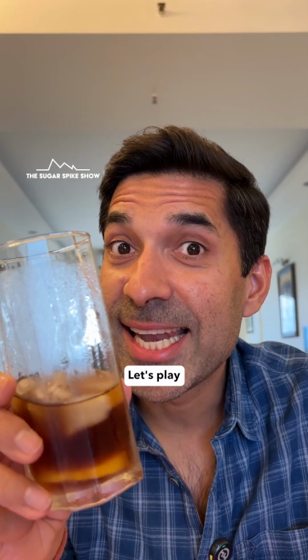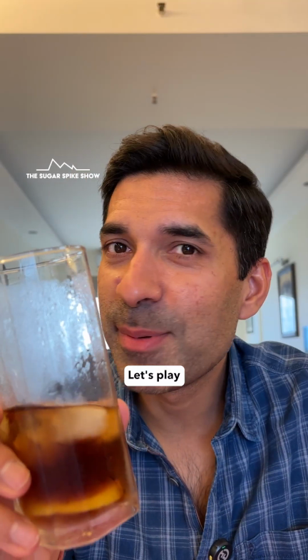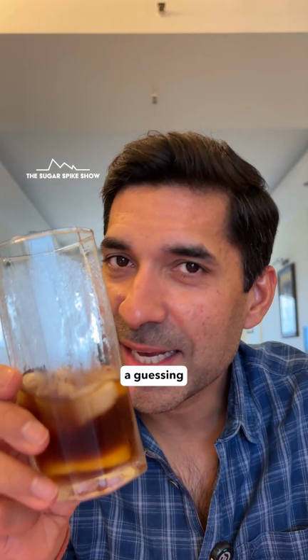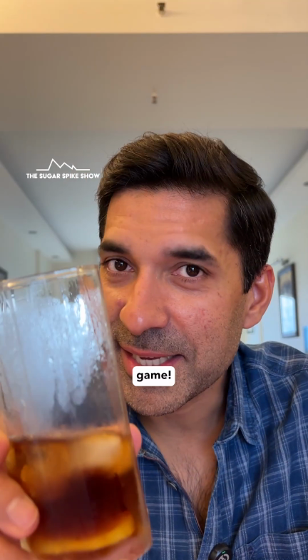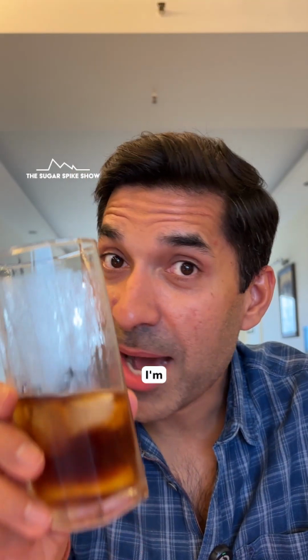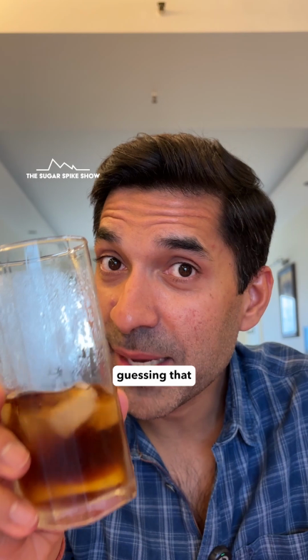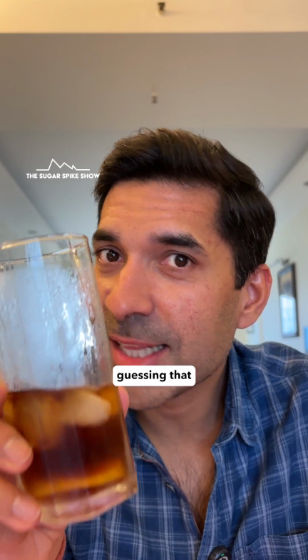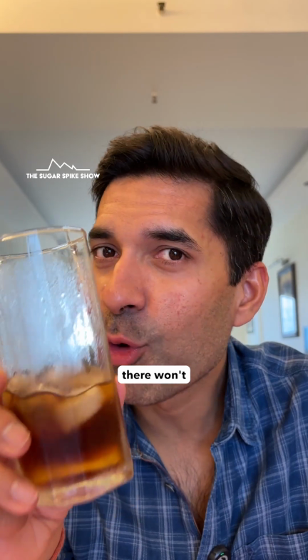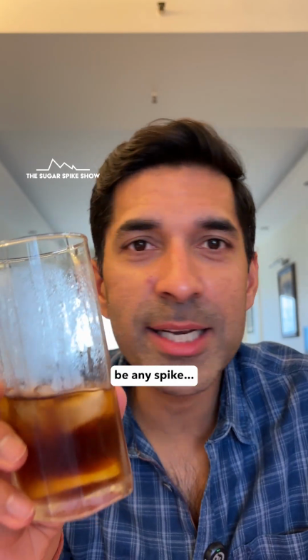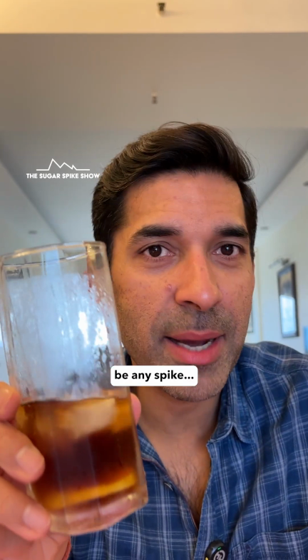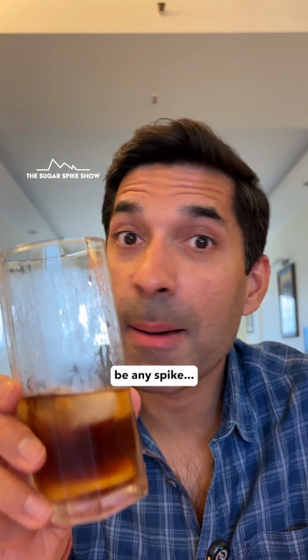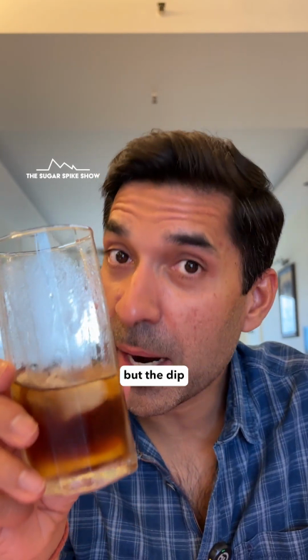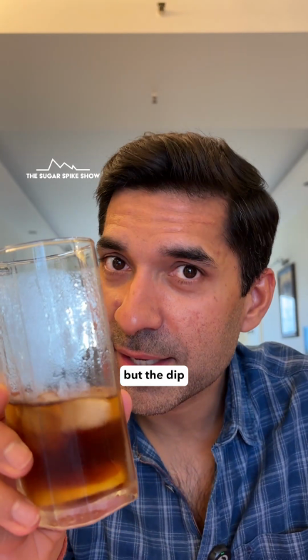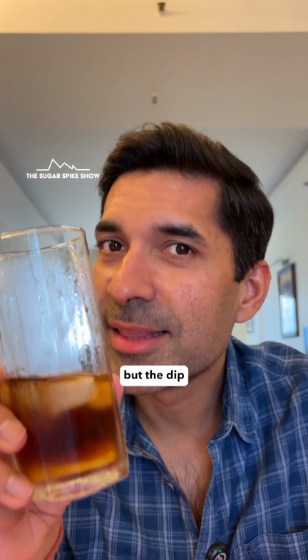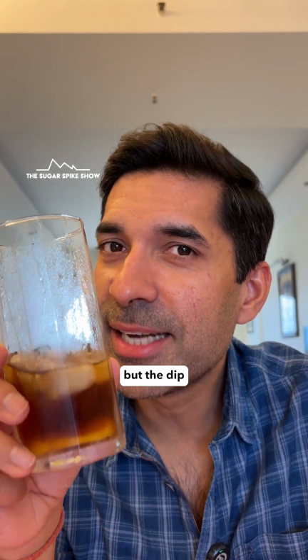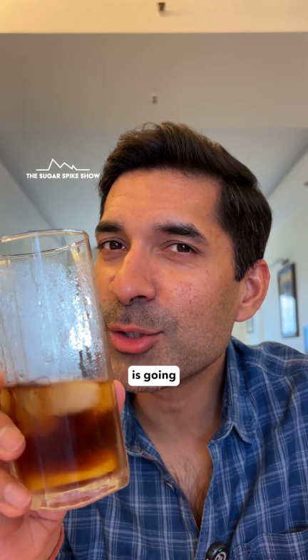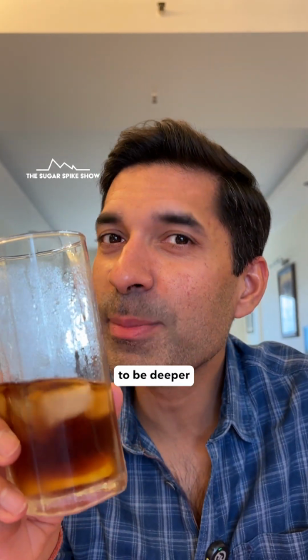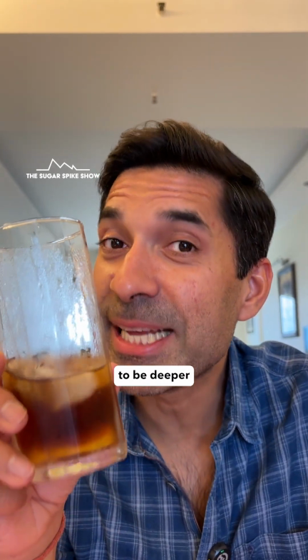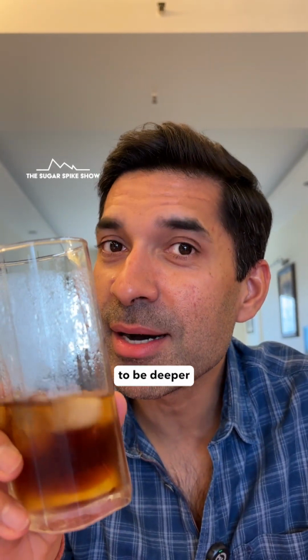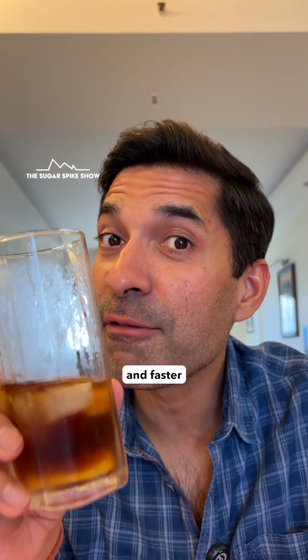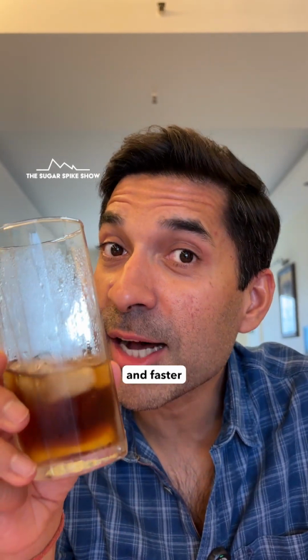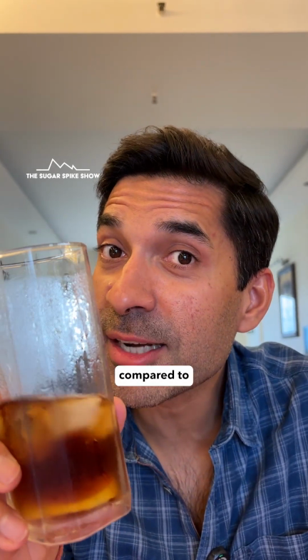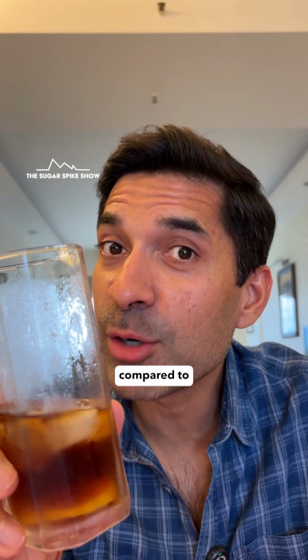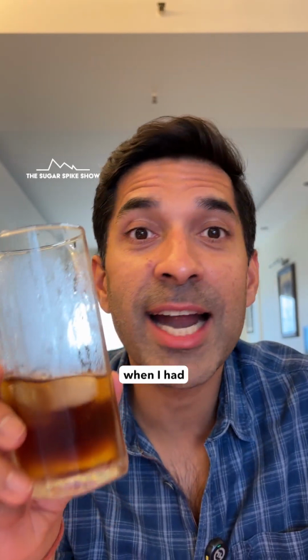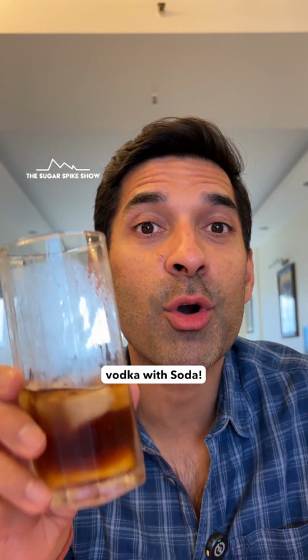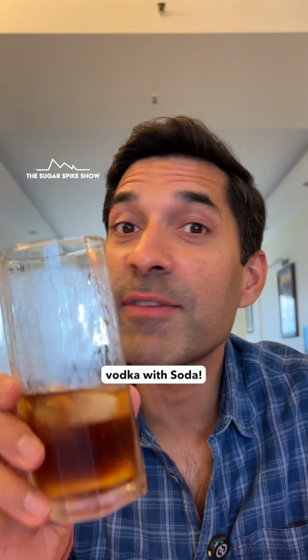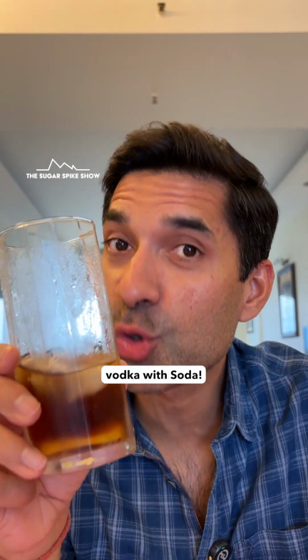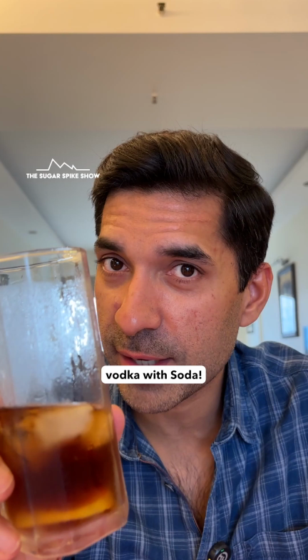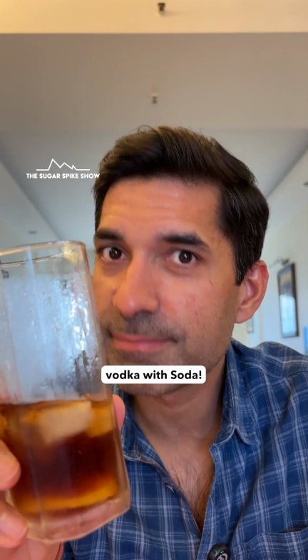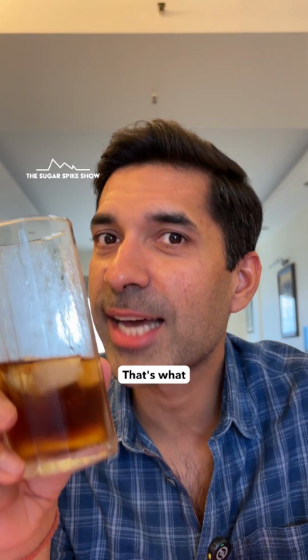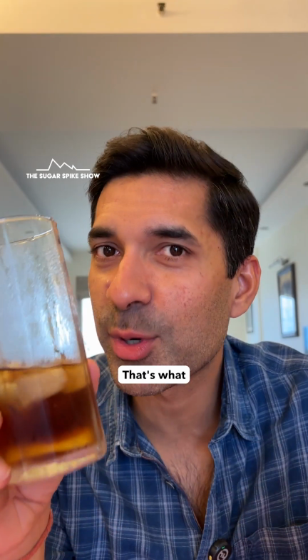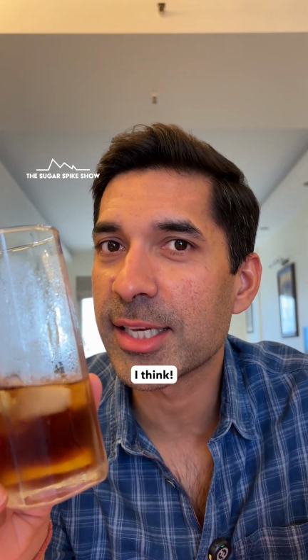Let's play a guessing game. I'm guessing that there won't be any spike, but the dip is going to be deeper and faster compared to when I had vodka with soda. That's what I think.